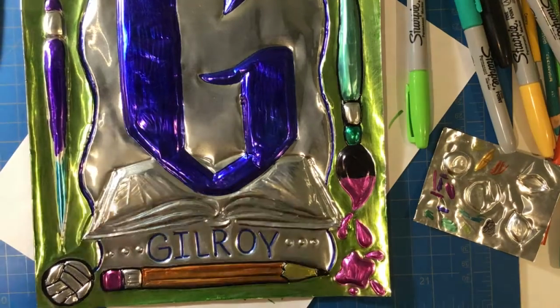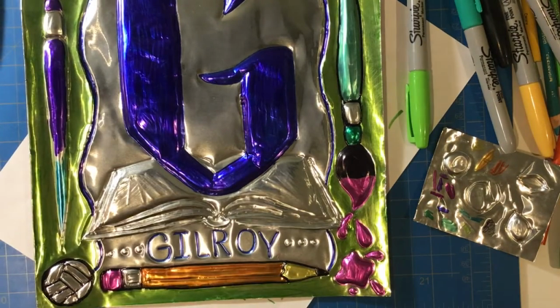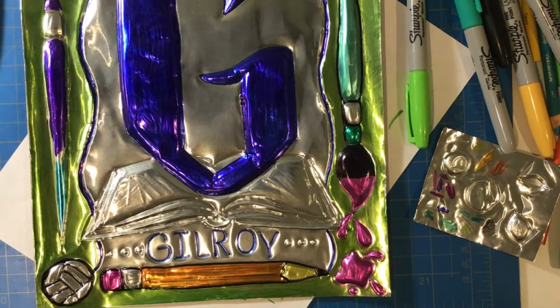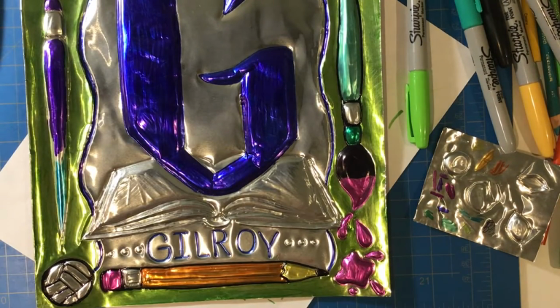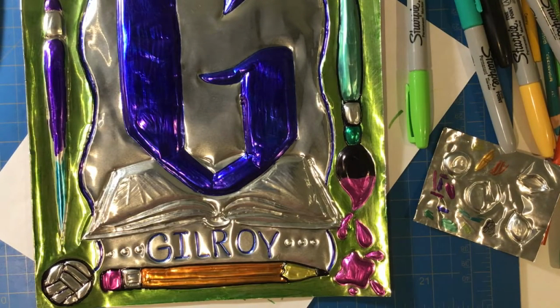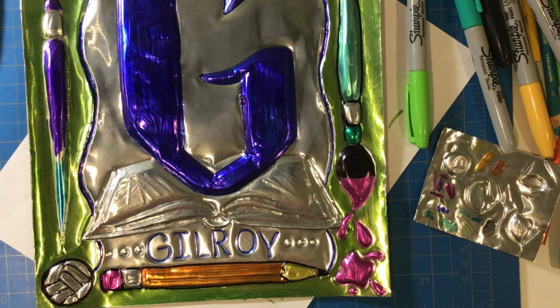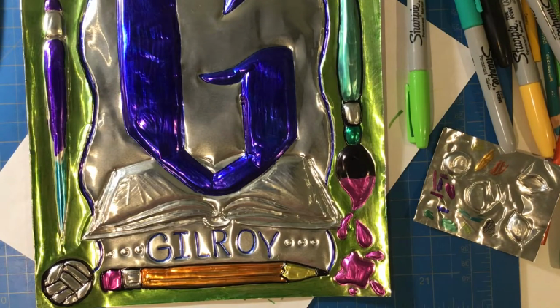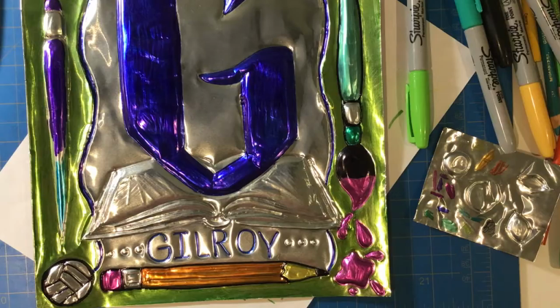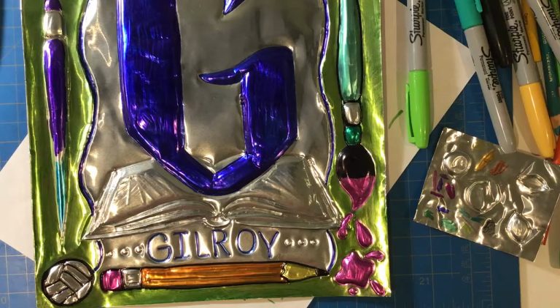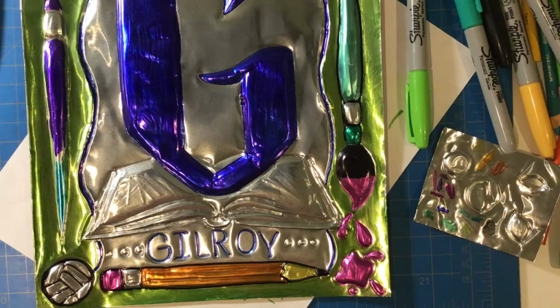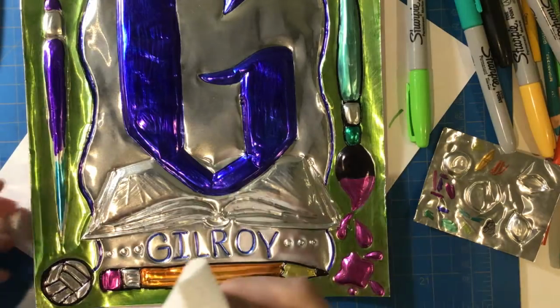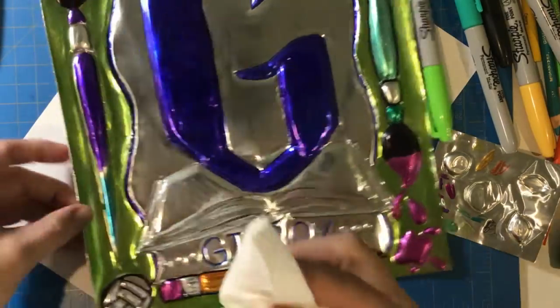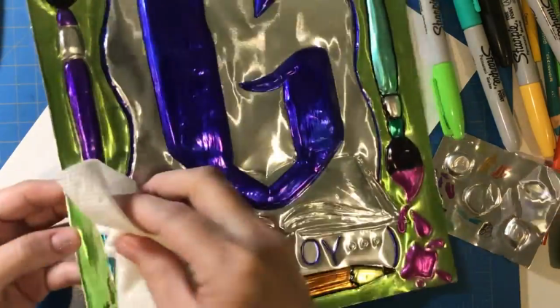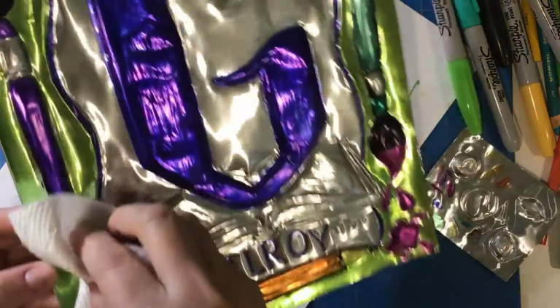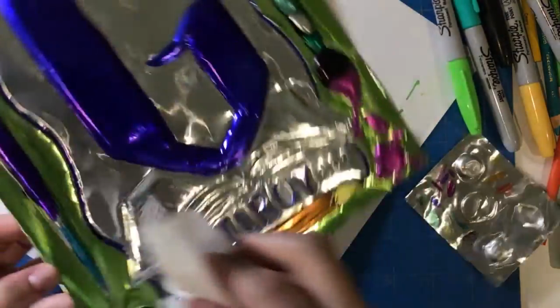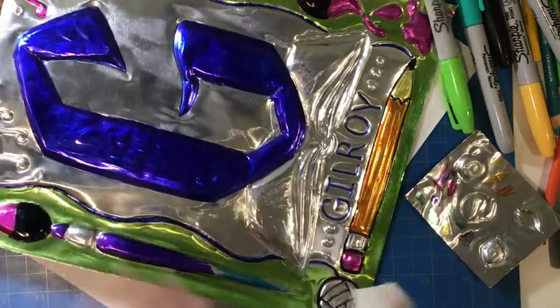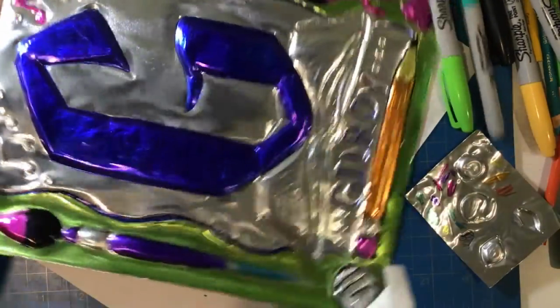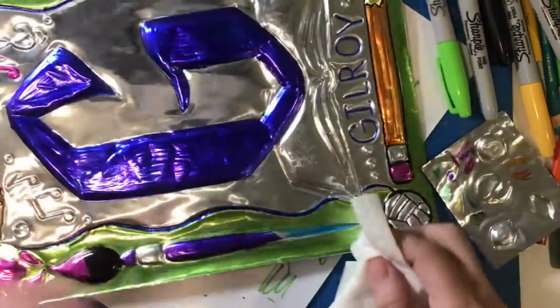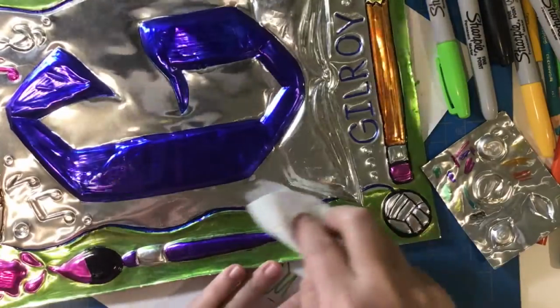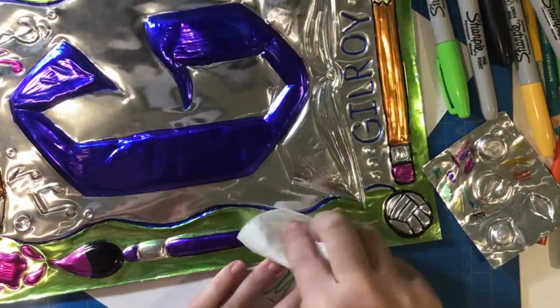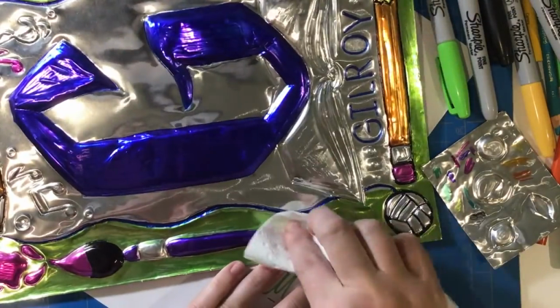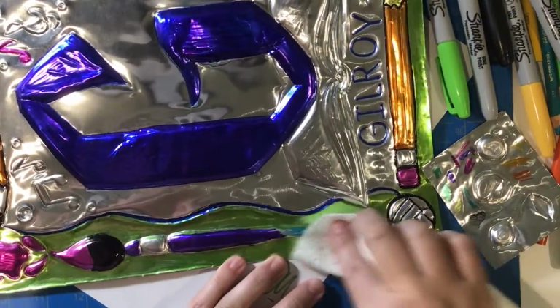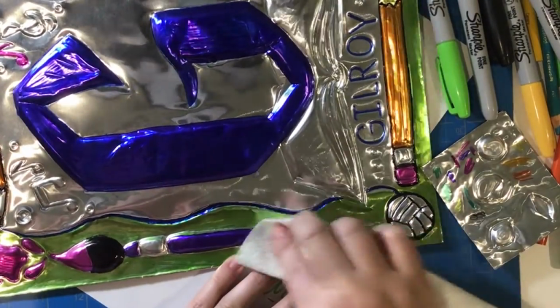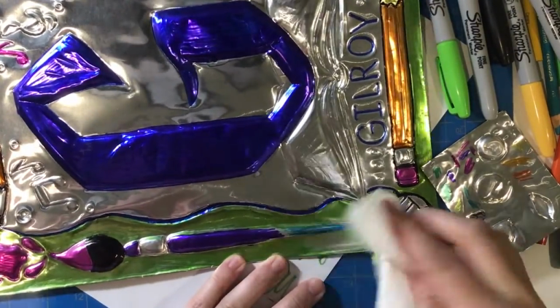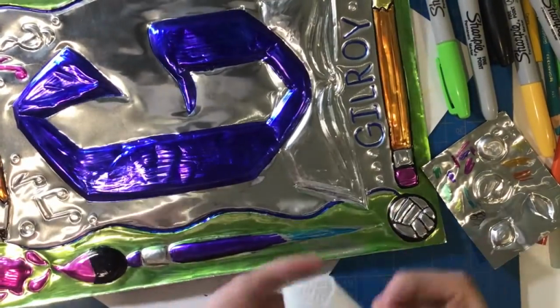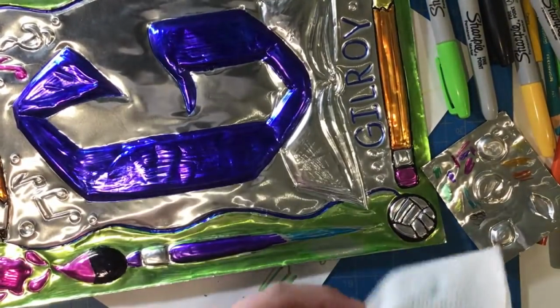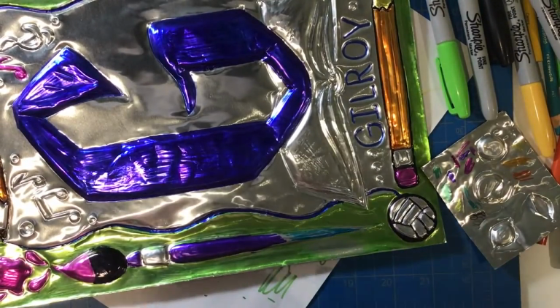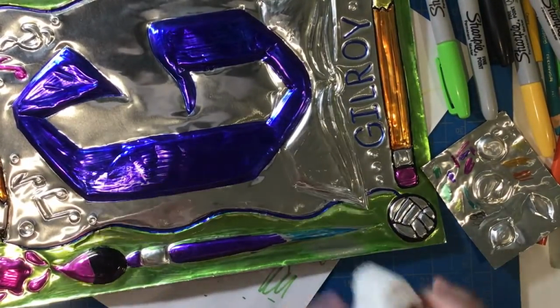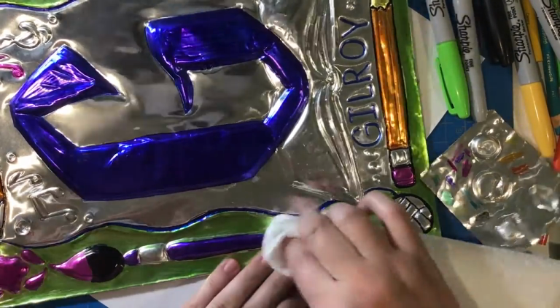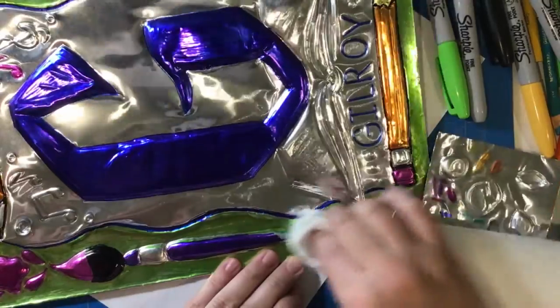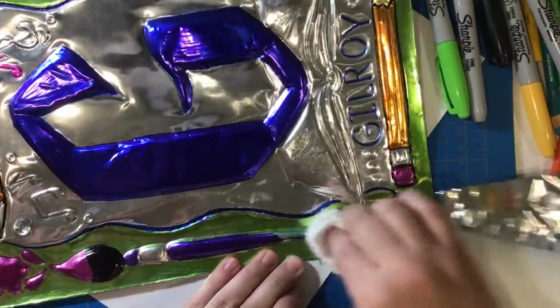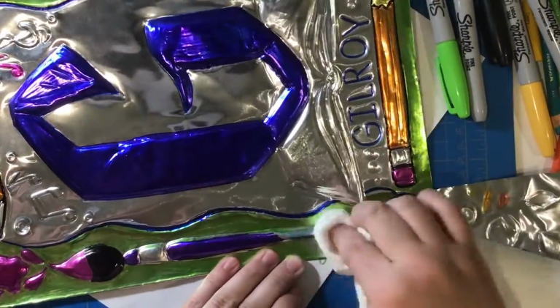One thing I noticed is that the teal I had was not nearly as bright as my colored pencil, so there wasn't enough contrast. I tested out a few other colors on the metal and decided I liked the purple the best.